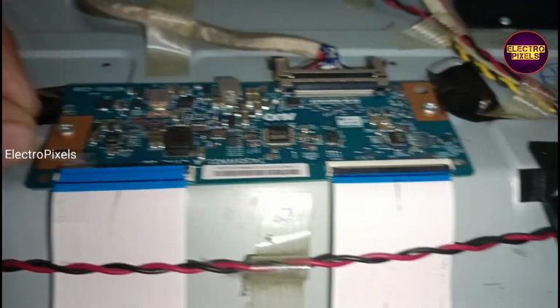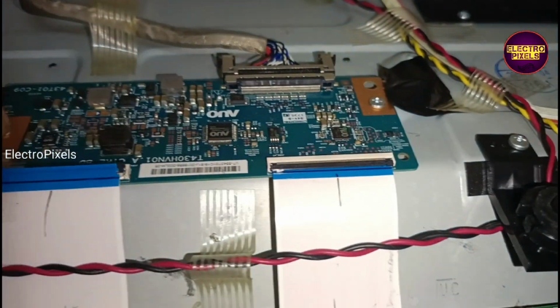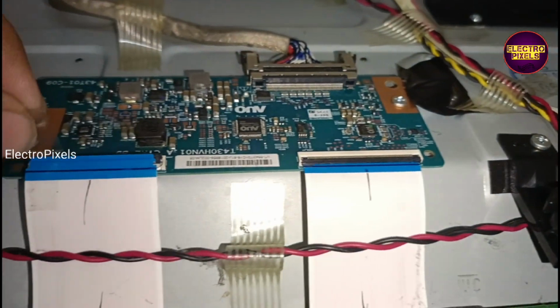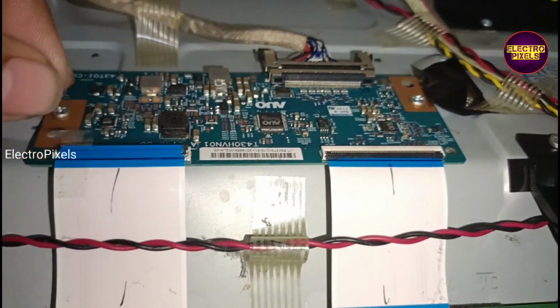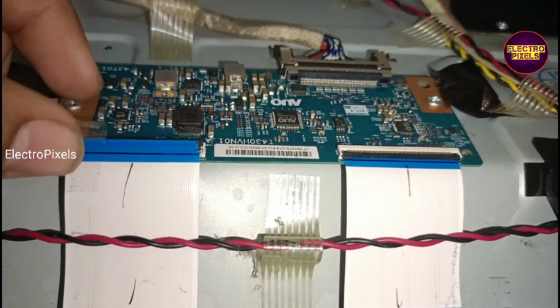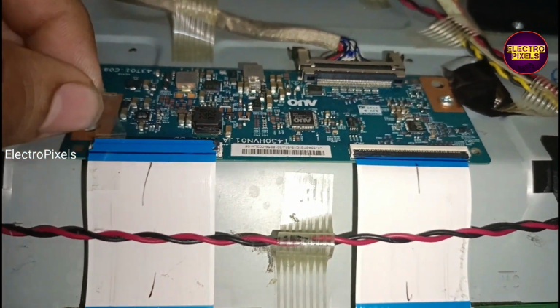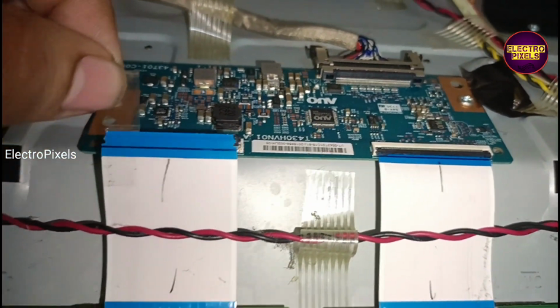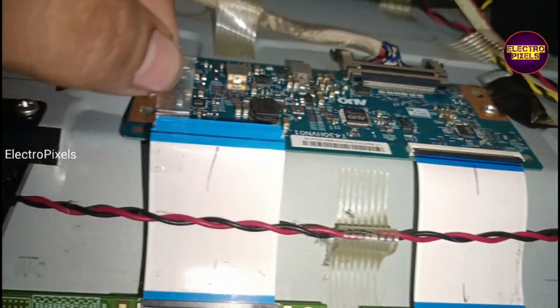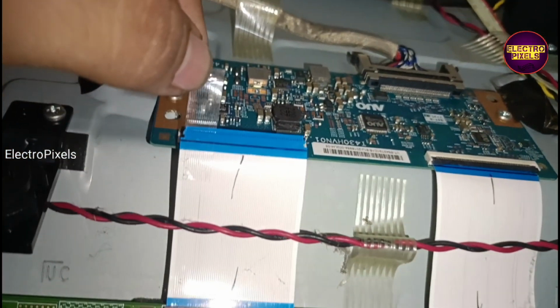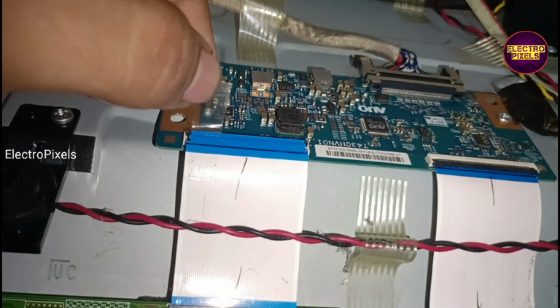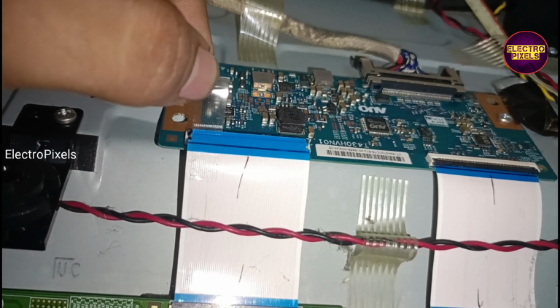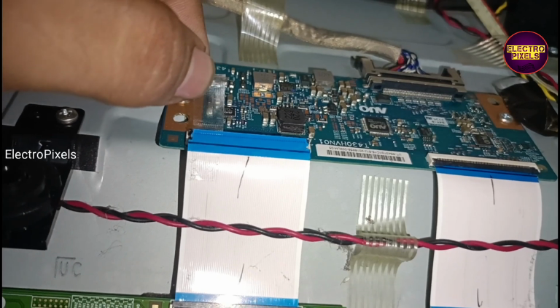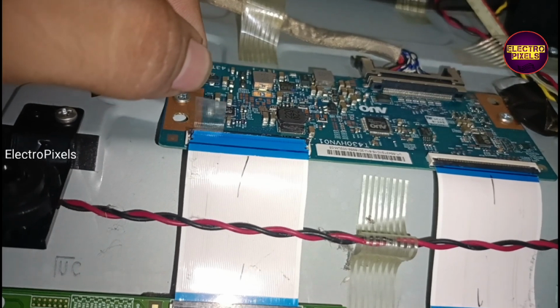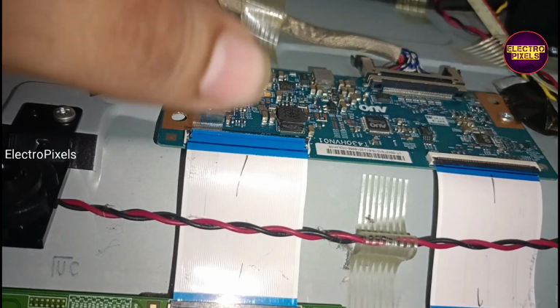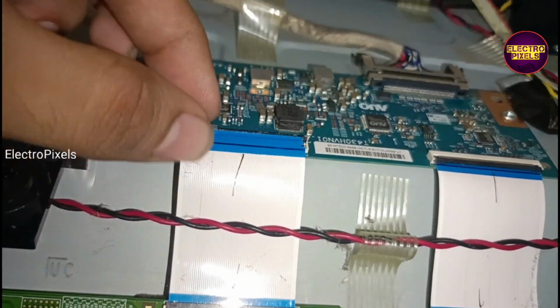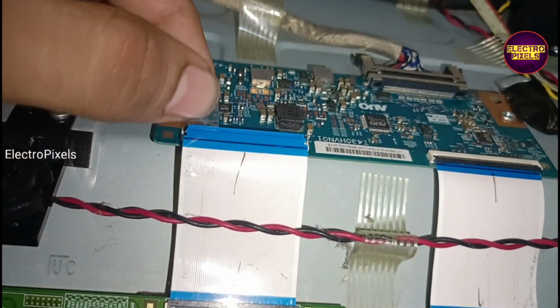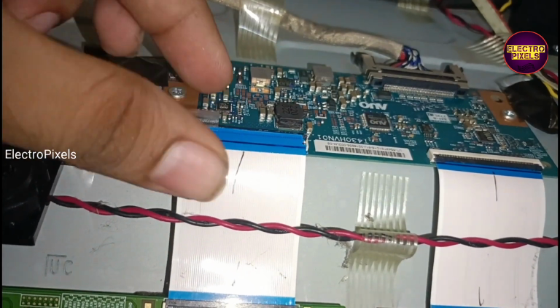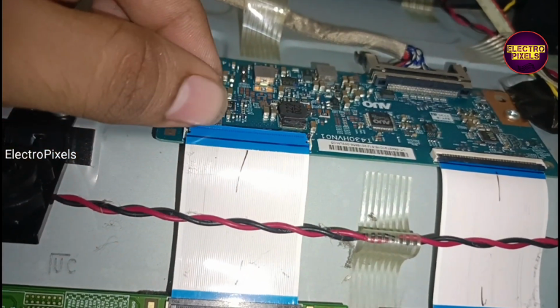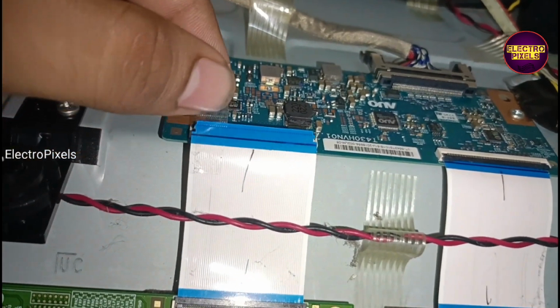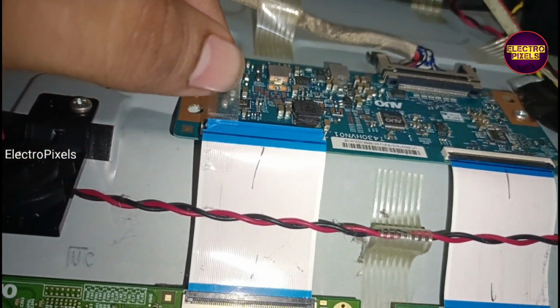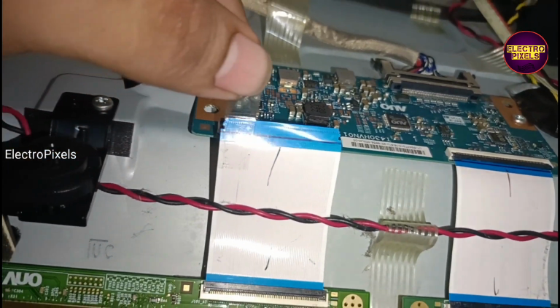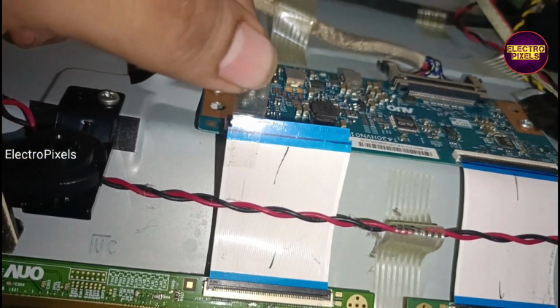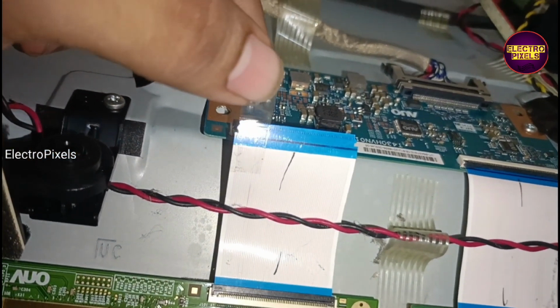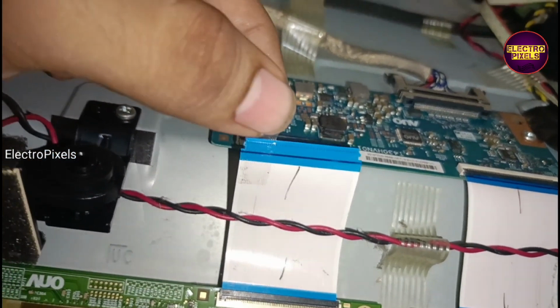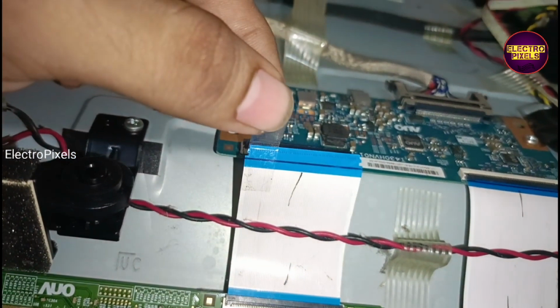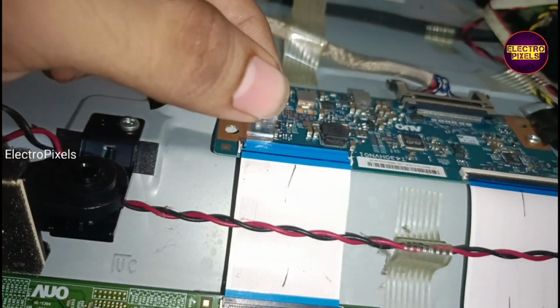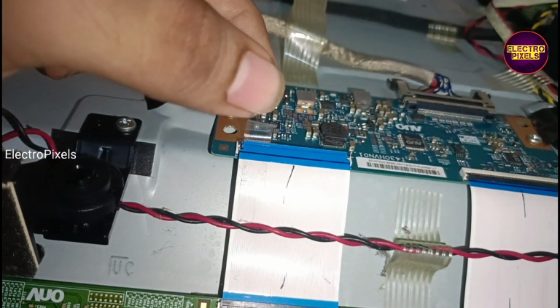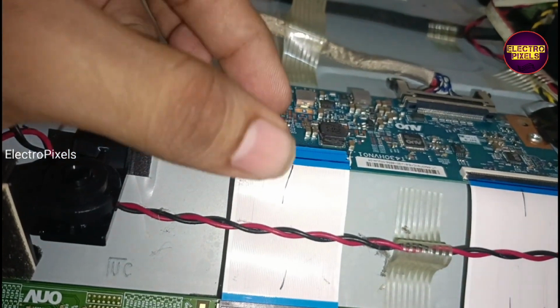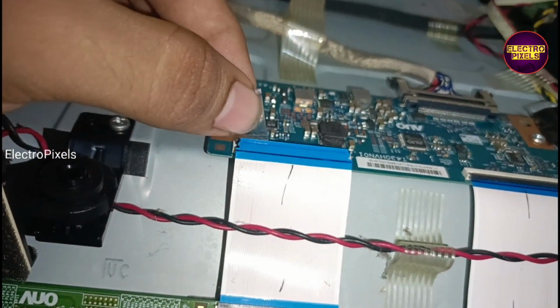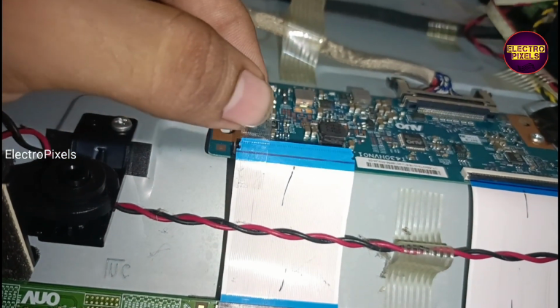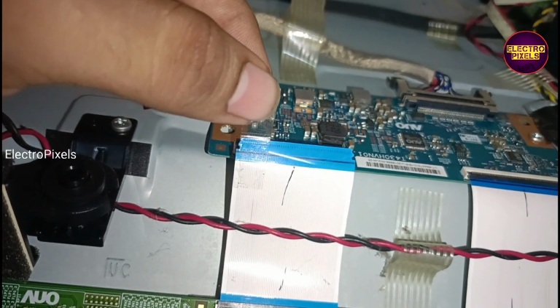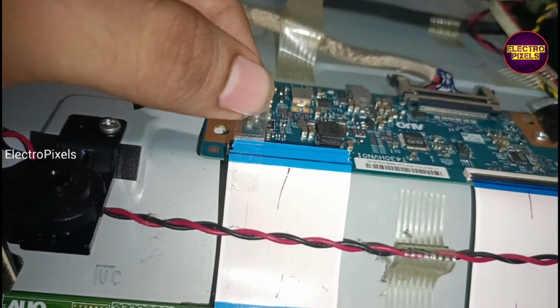We have already opened the TV back cover. It's a full HD AUO panel used in this TV with a TCON board.